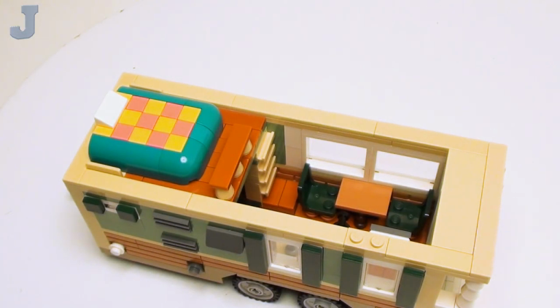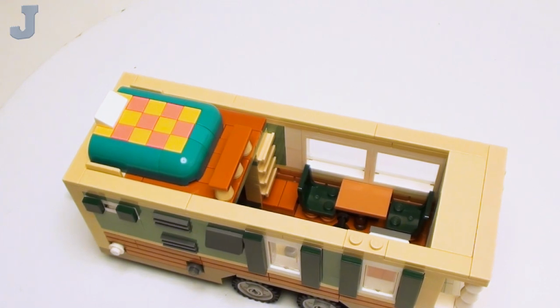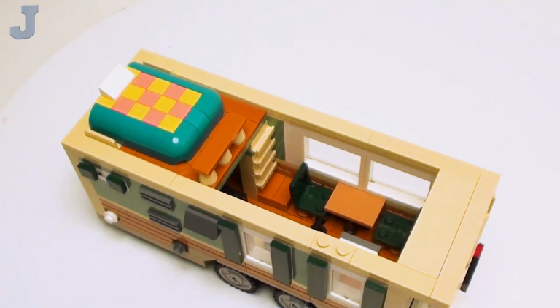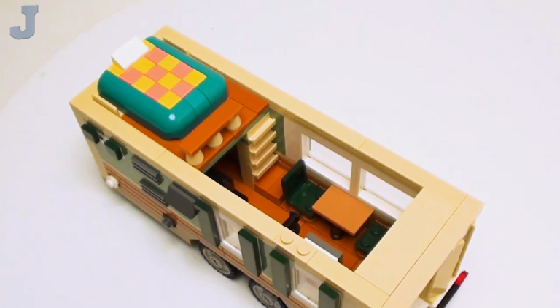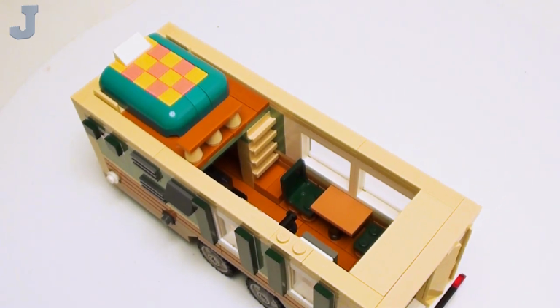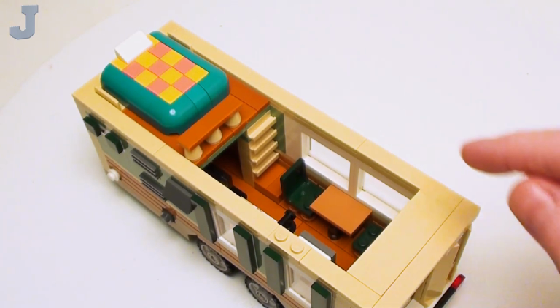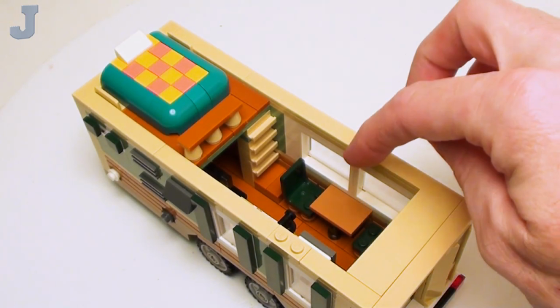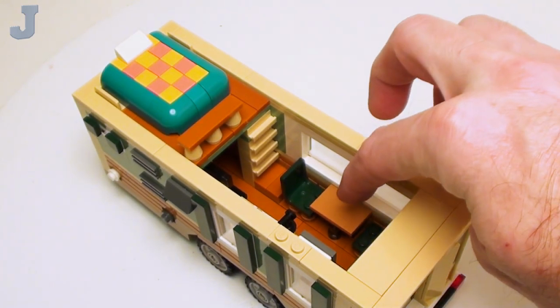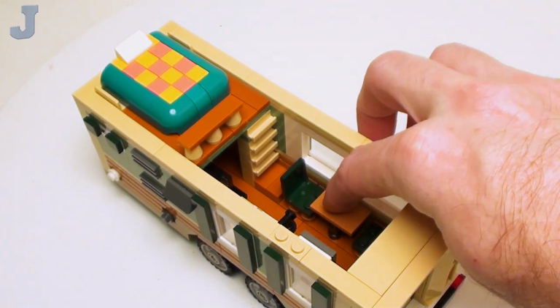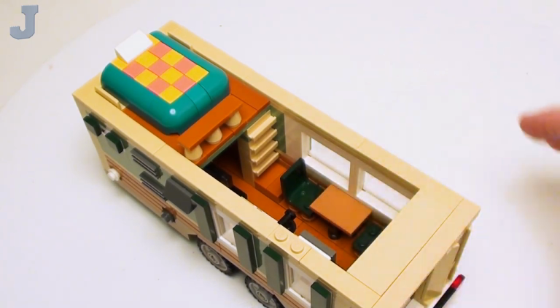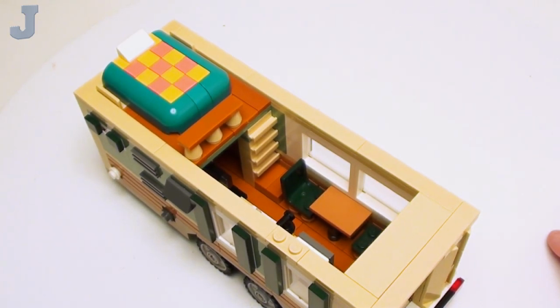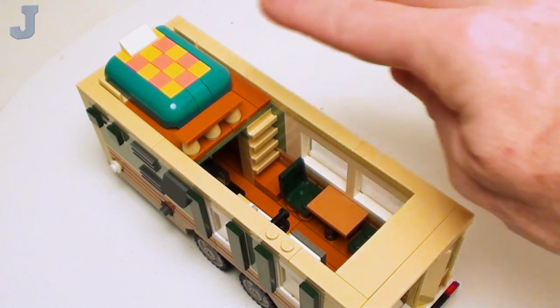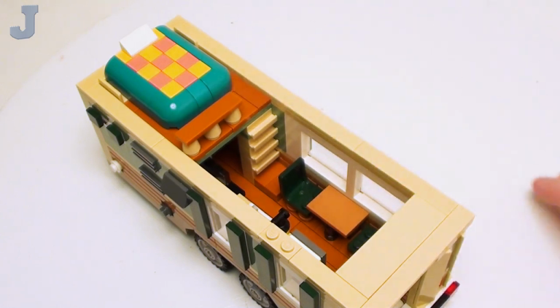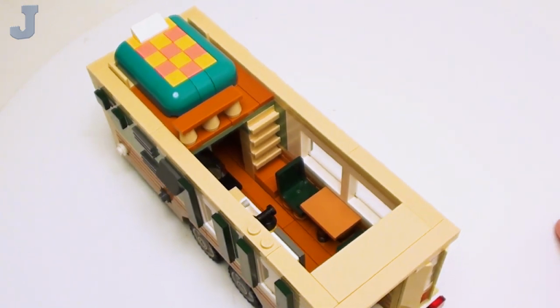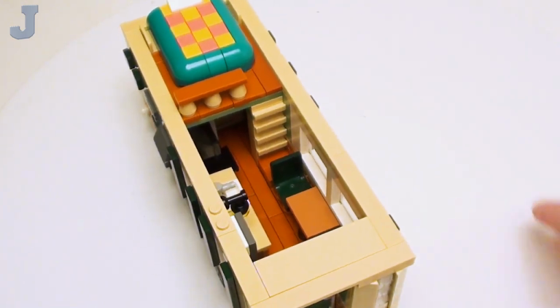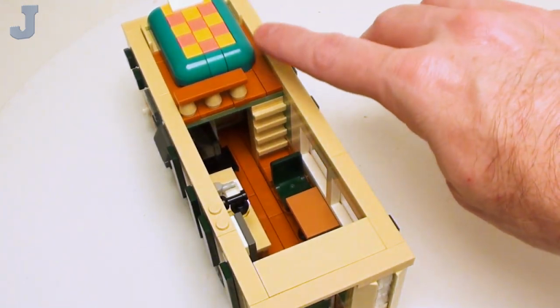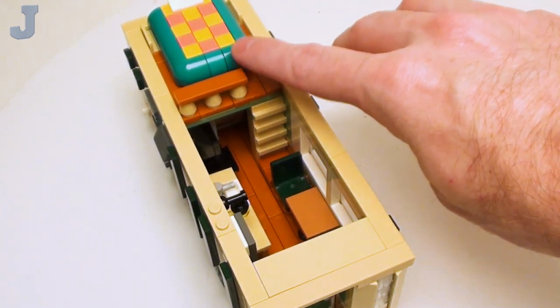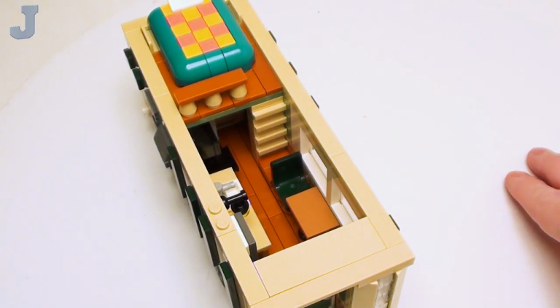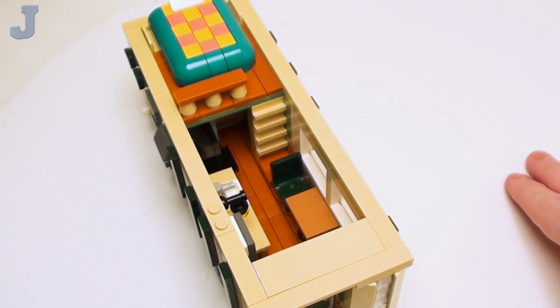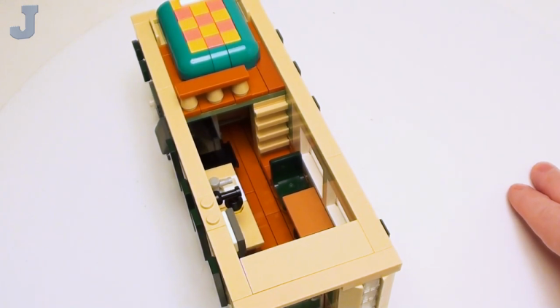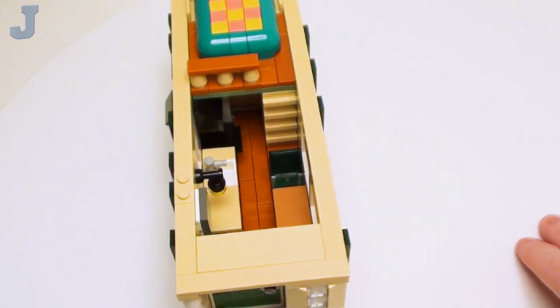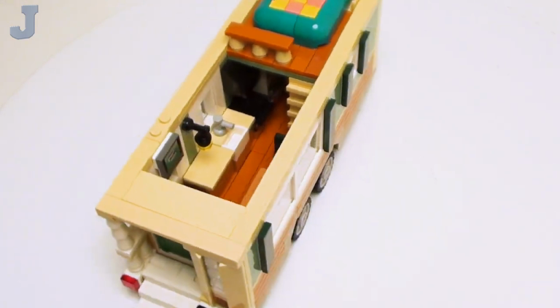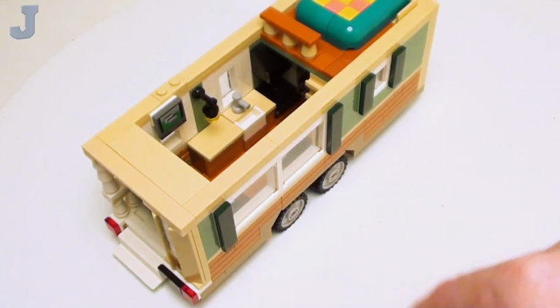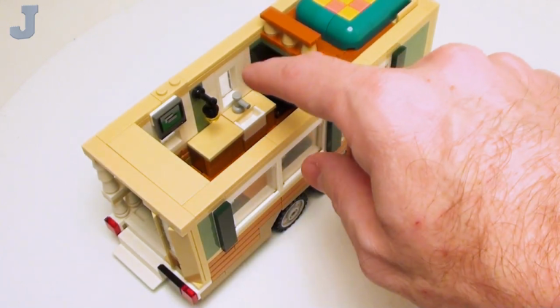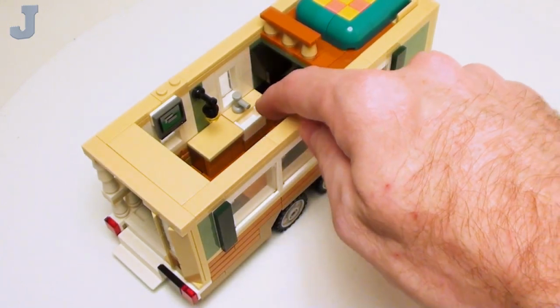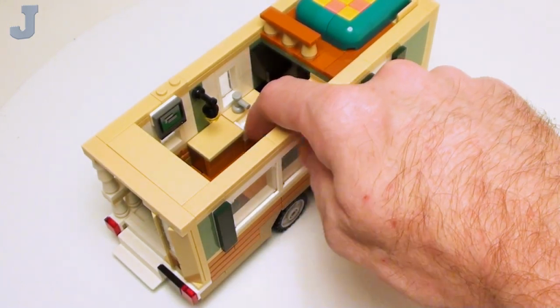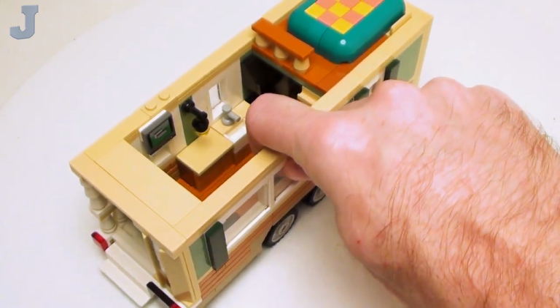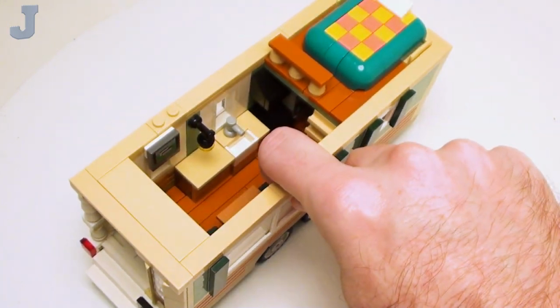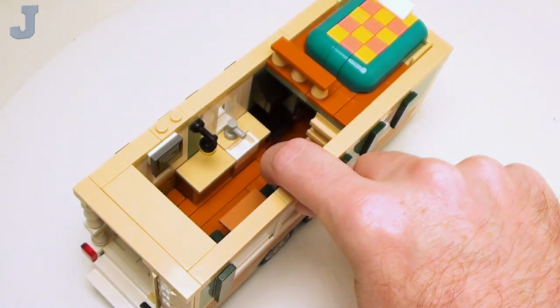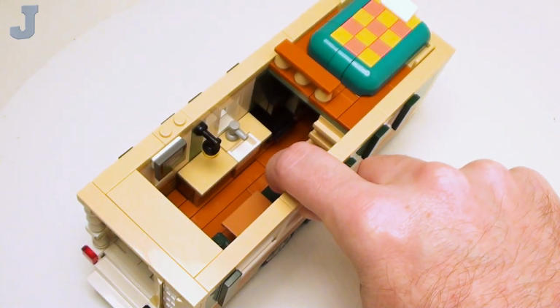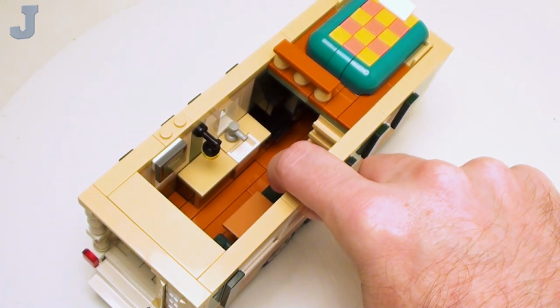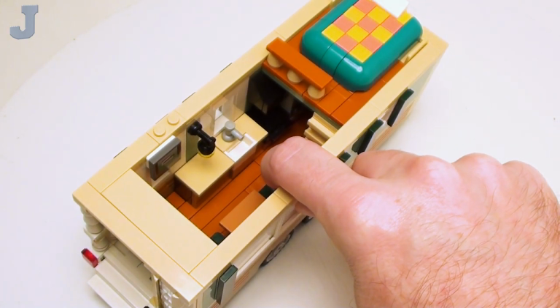Here we have the interior. I got a little dinette booth here, a loft bed, and right underneath the loft bed there is a three-quarter bath. And here we have a little kitchenette. Let's take a closer look.